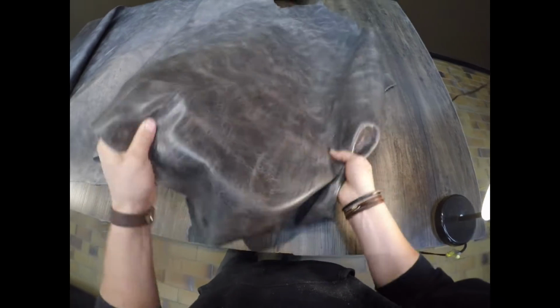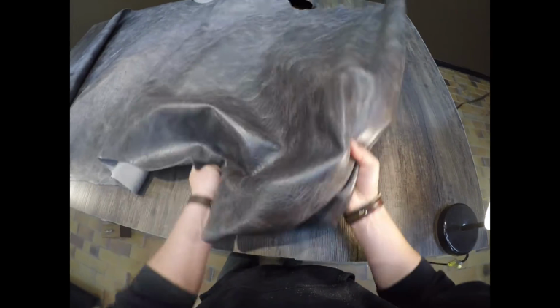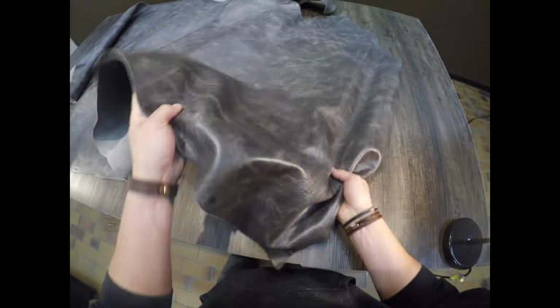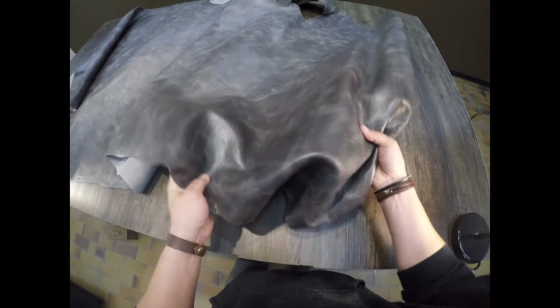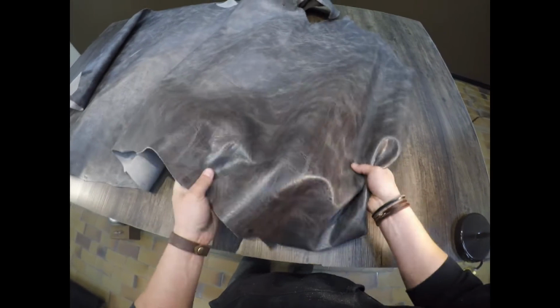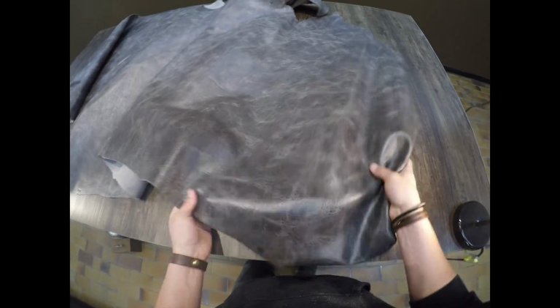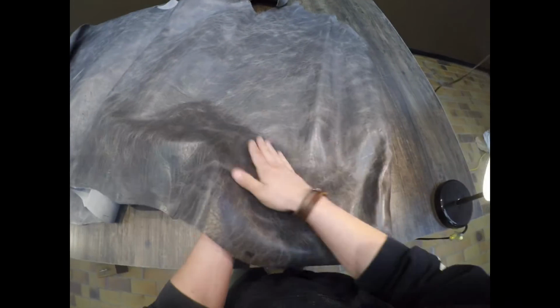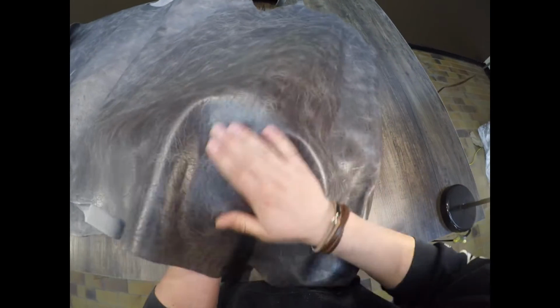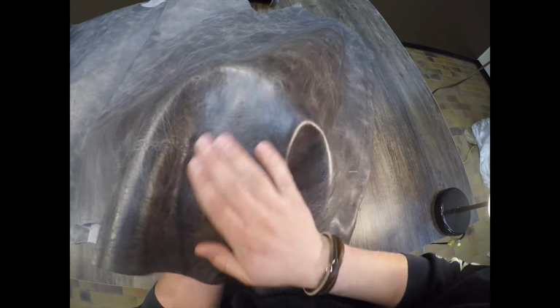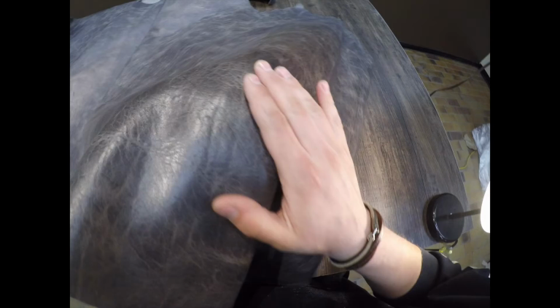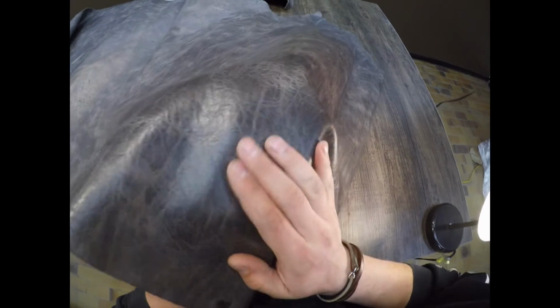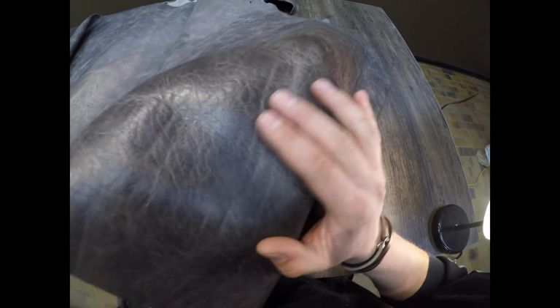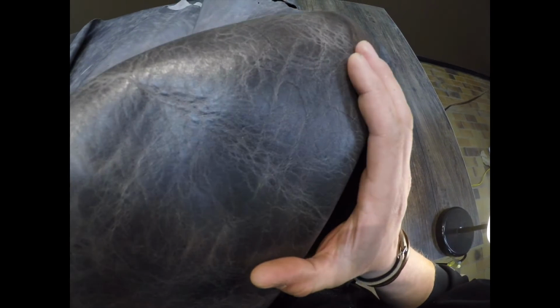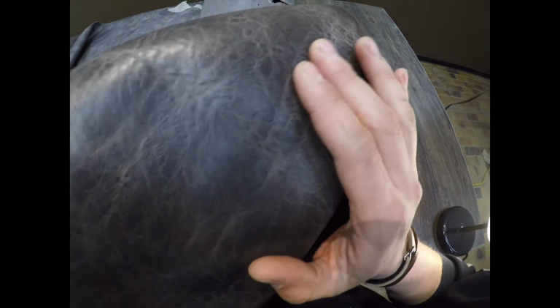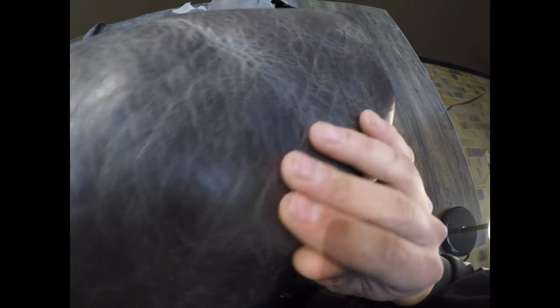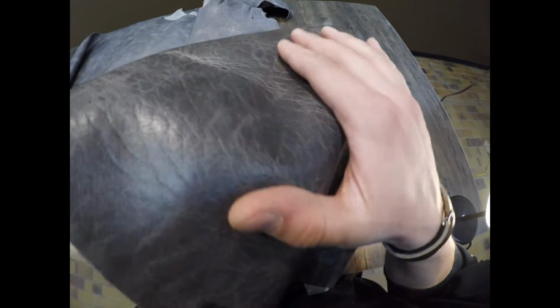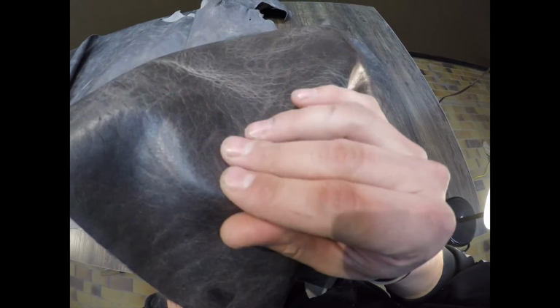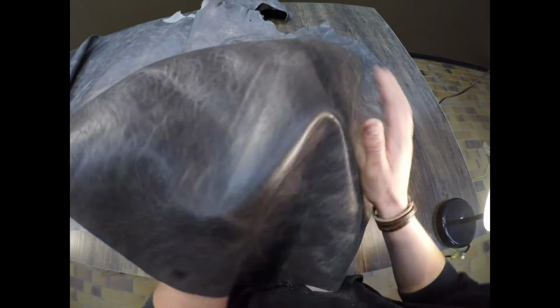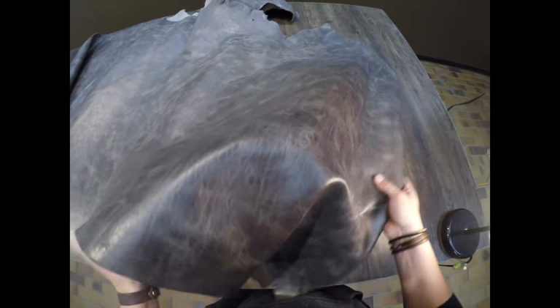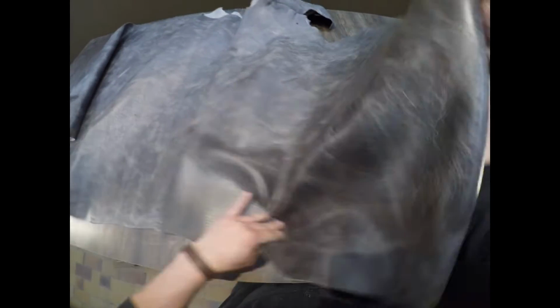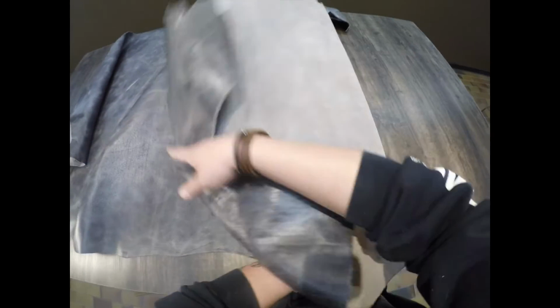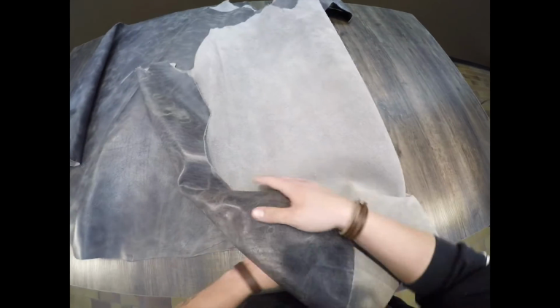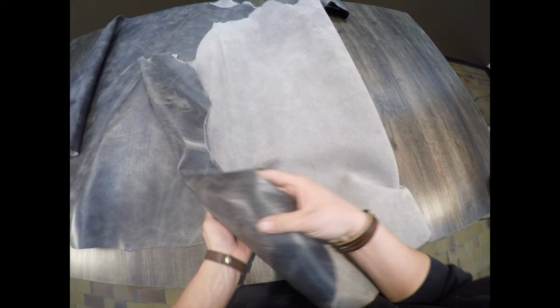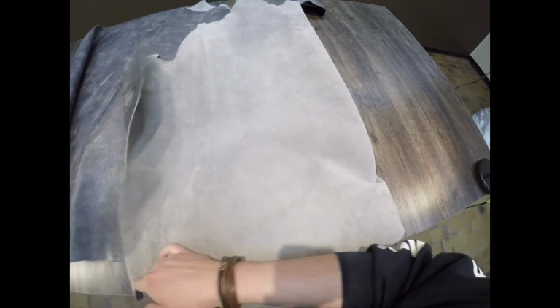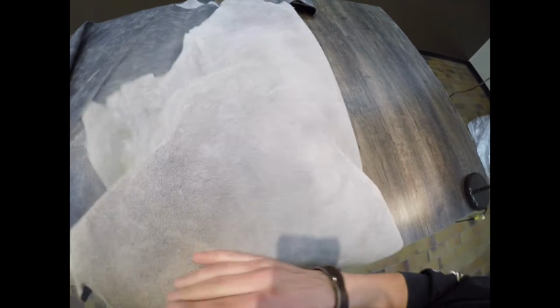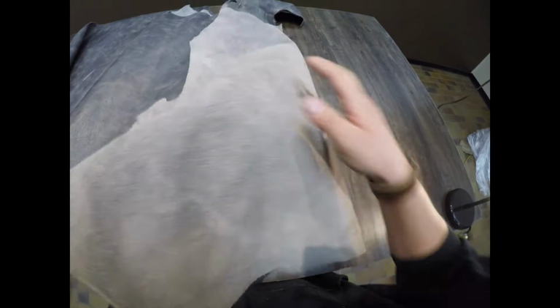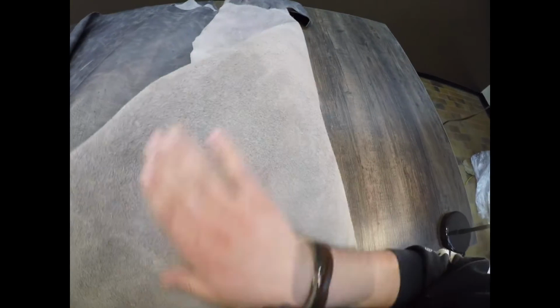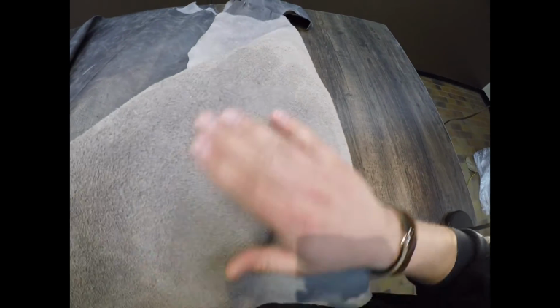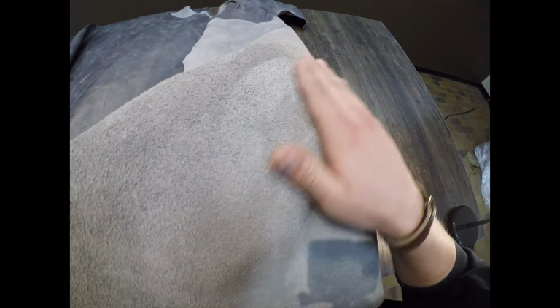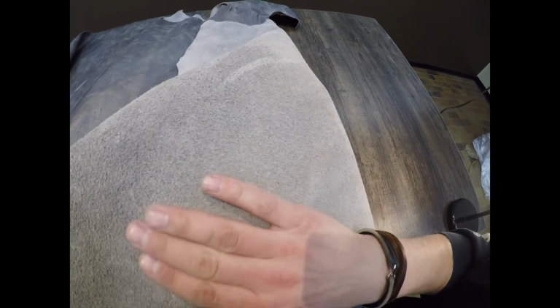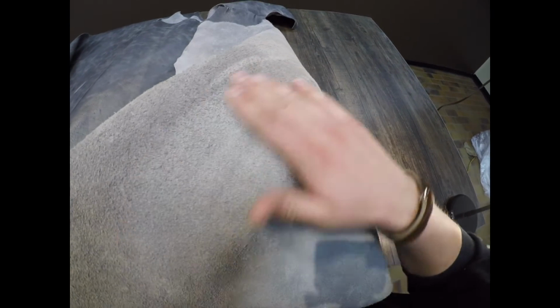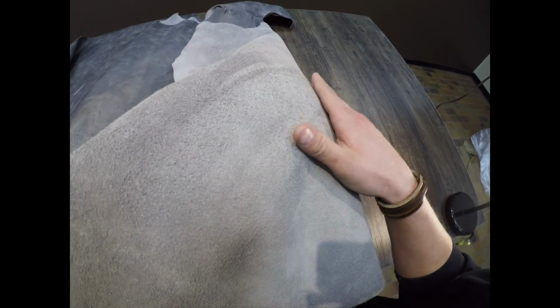It is quite malleable and workable. It's not waxy or oily to the touch — very smooth and consistent on the top side. Glossy finish, and the flesh side has a lighter gray color with very minimal extra fuzz fiber.